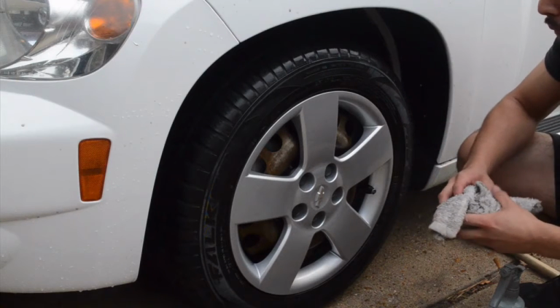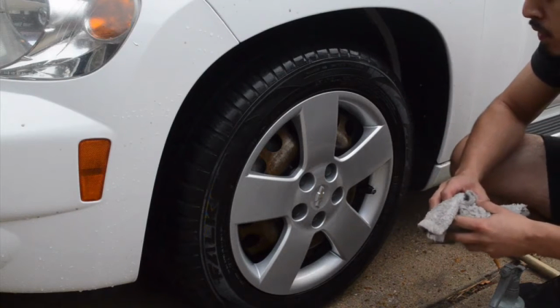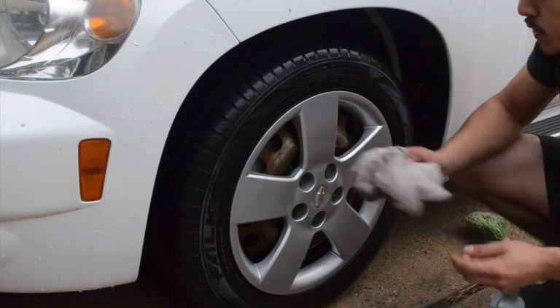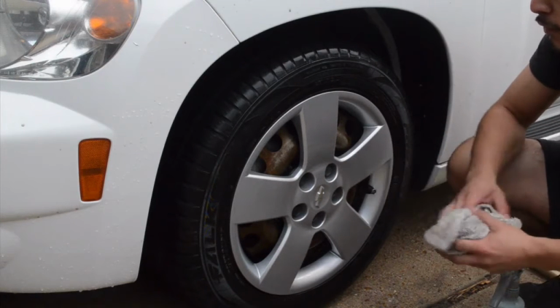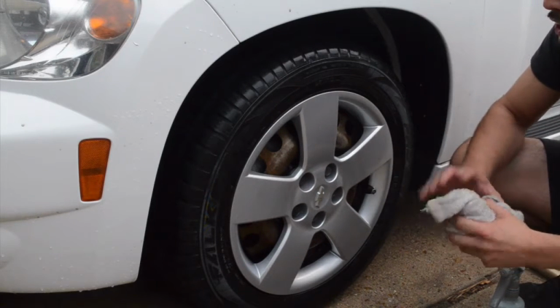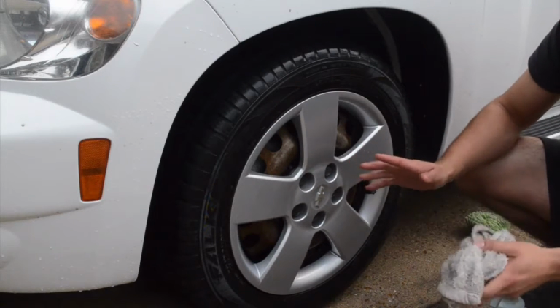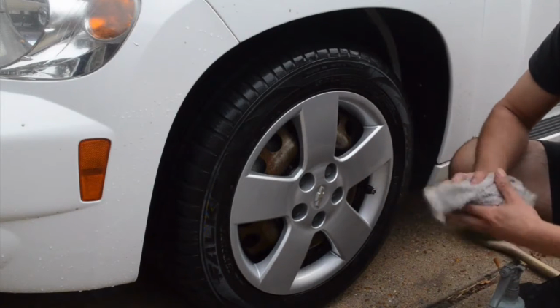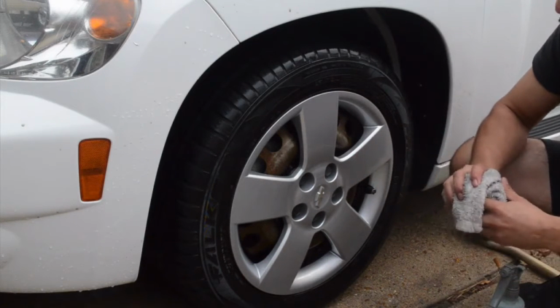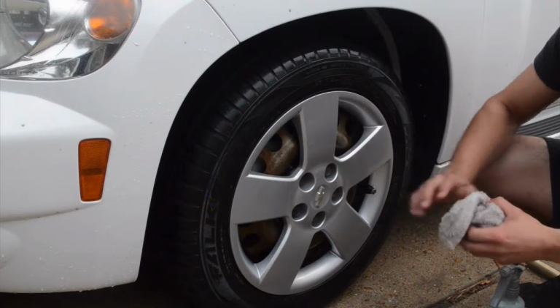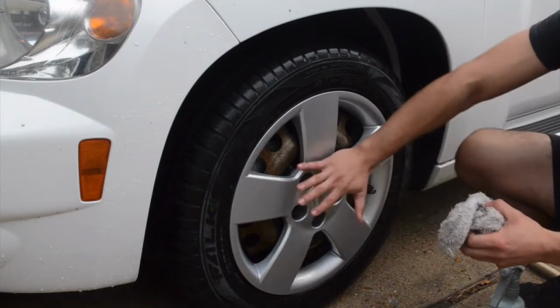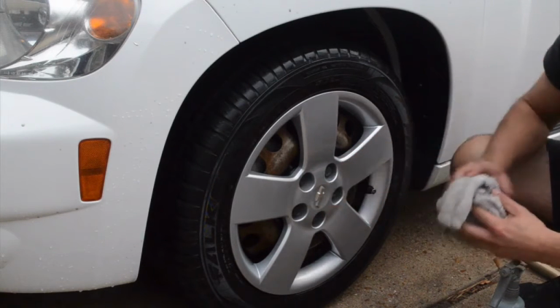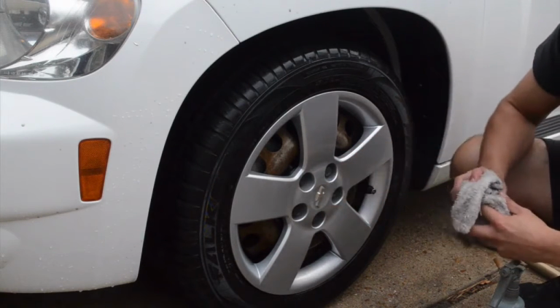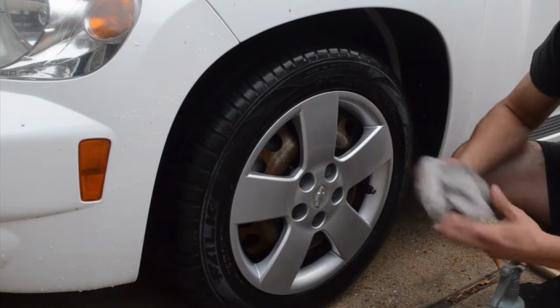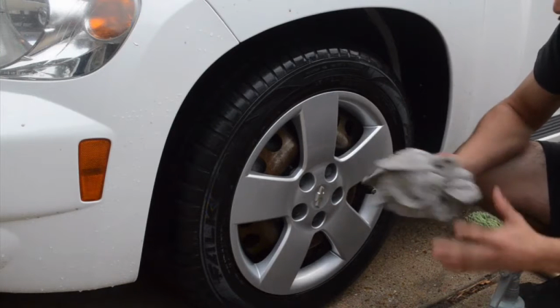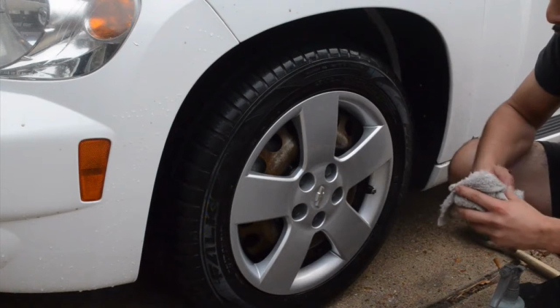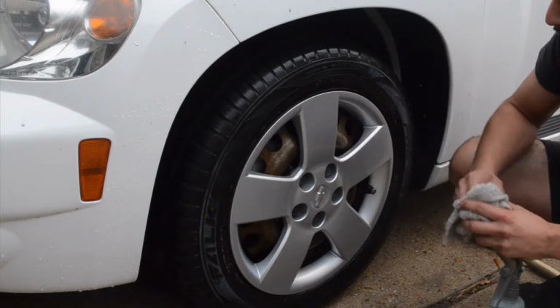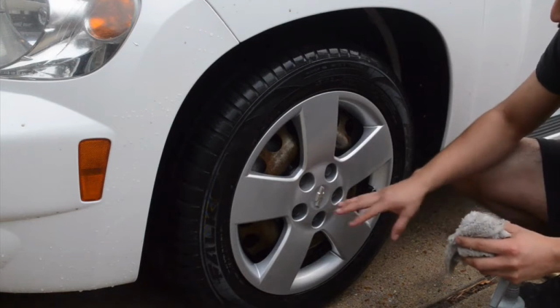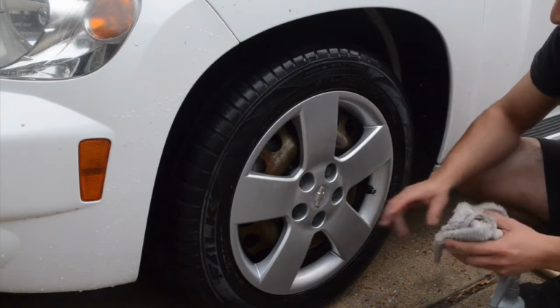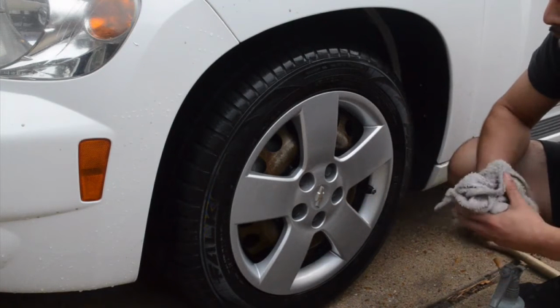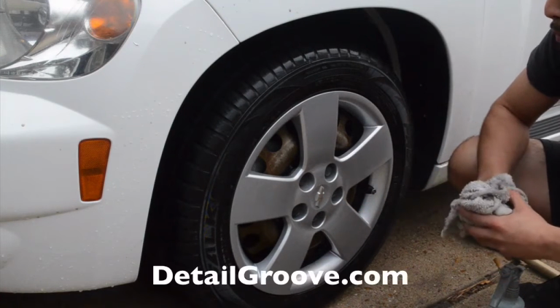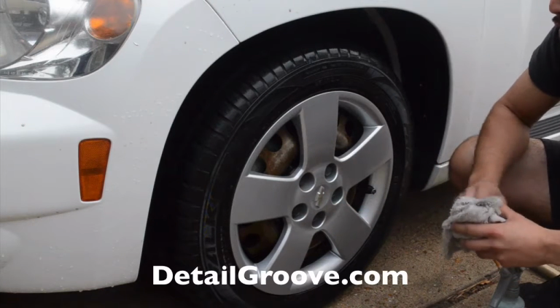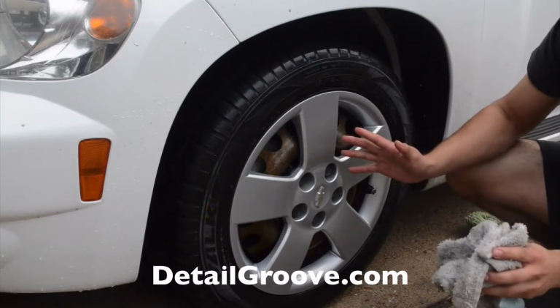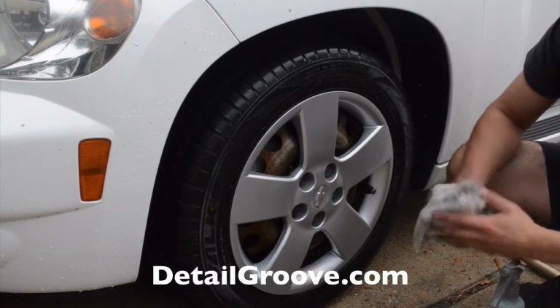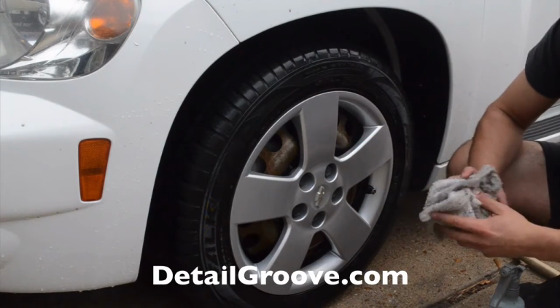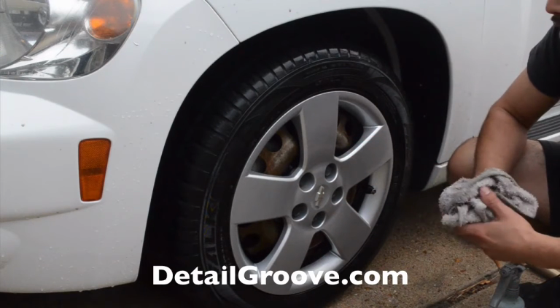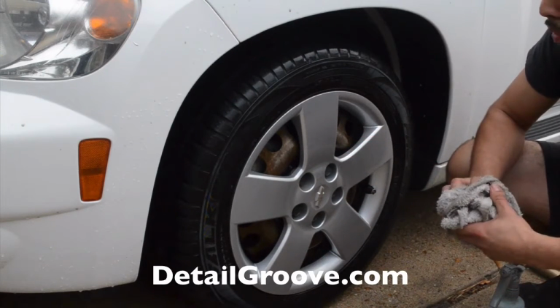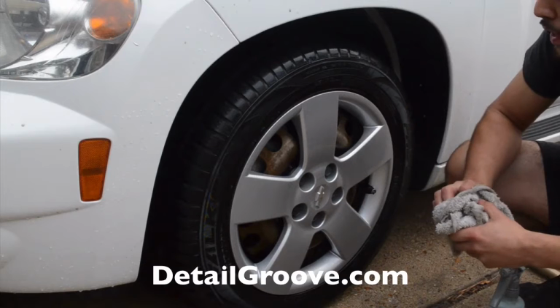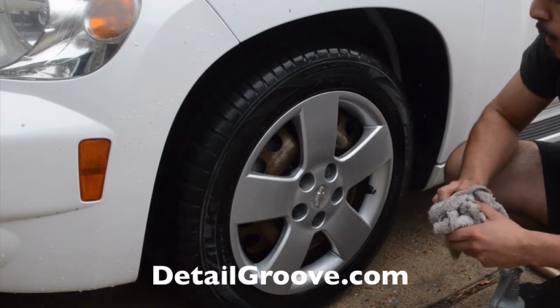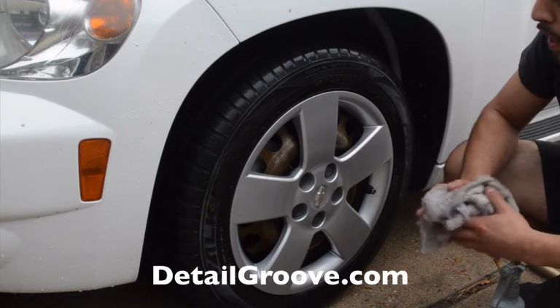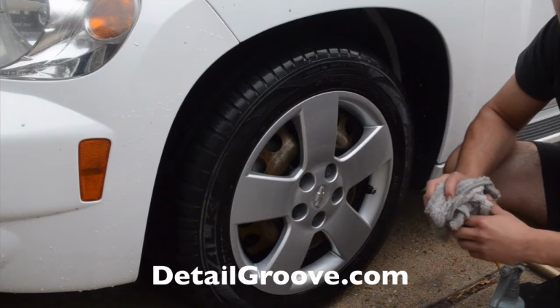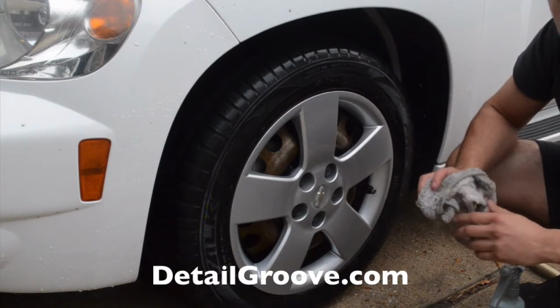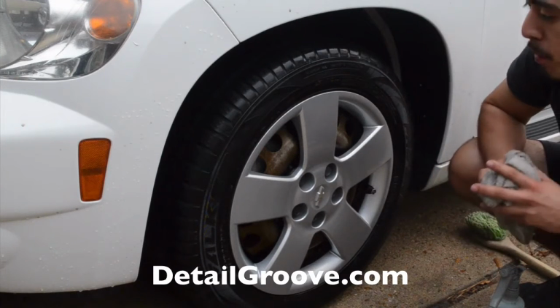So this wraps up this video. A short video — nothing too big. It was just a hubcap; I wanted to show you guys just how I do it since it's a hubcap. If you have a different method, that's completely fine. I'll see you in the next video. Bye bye.